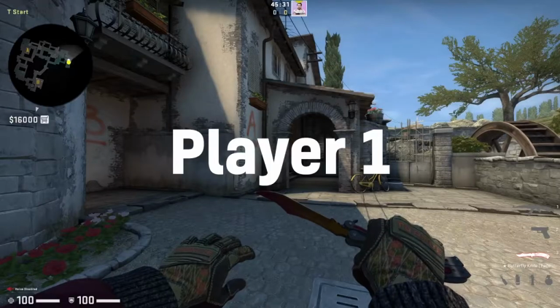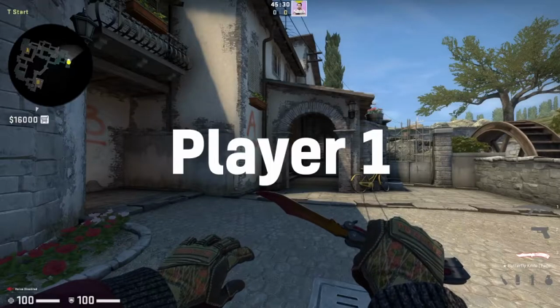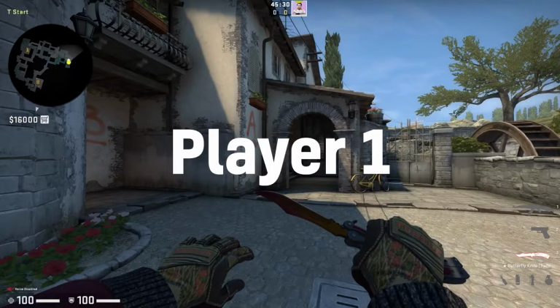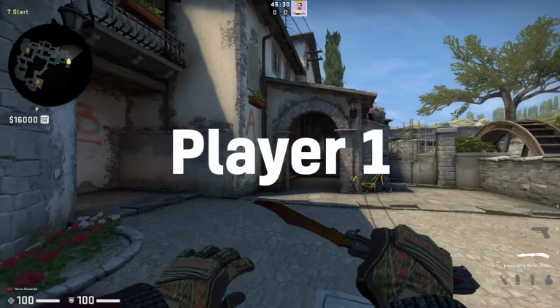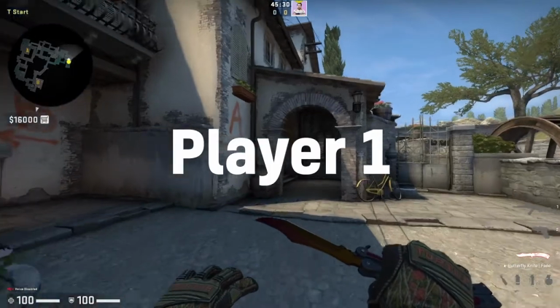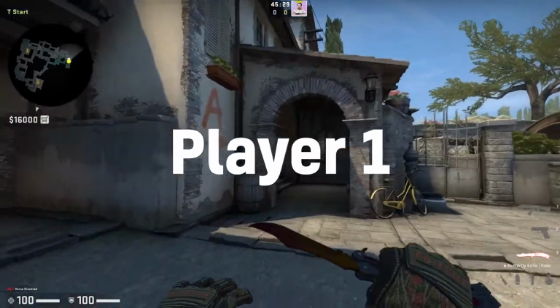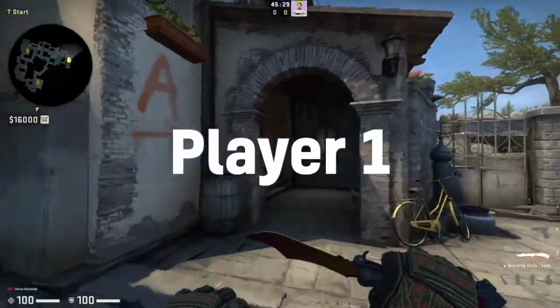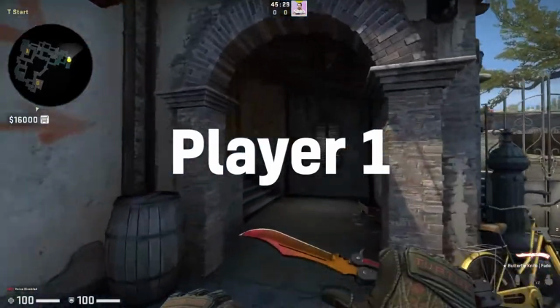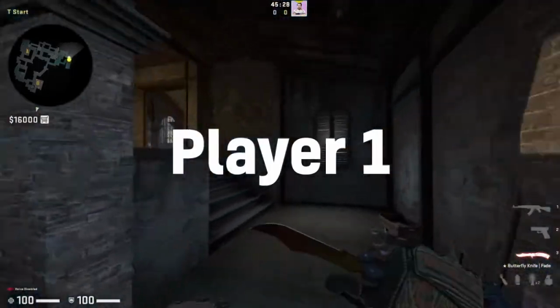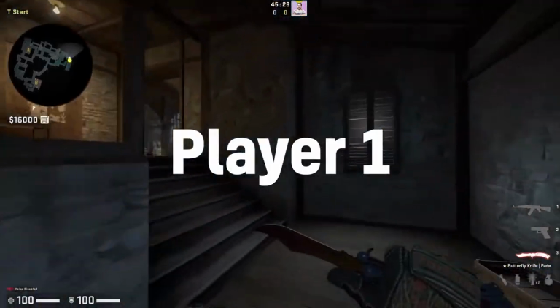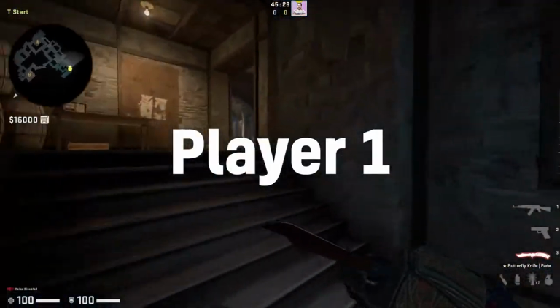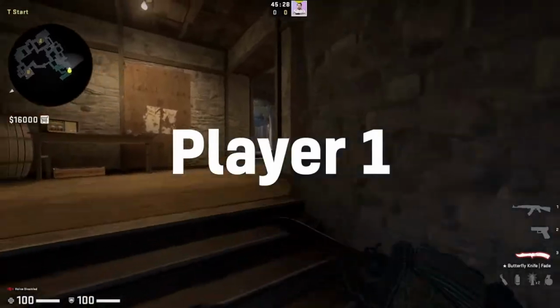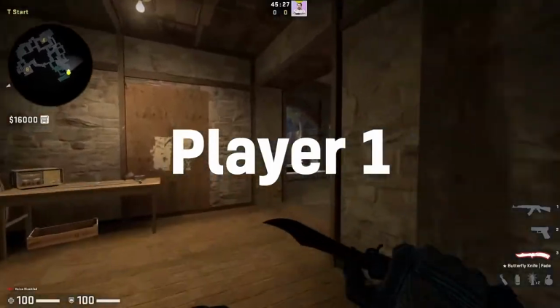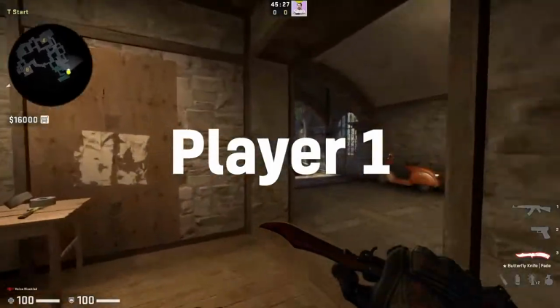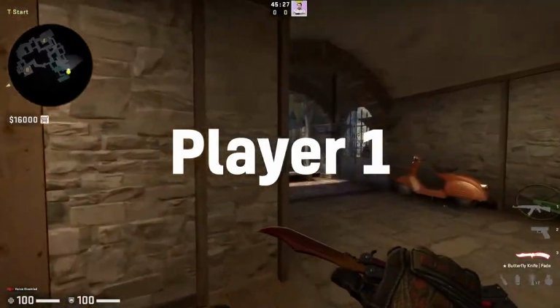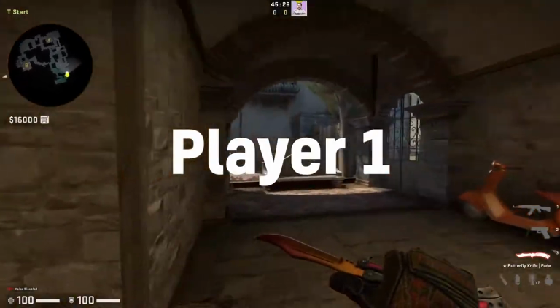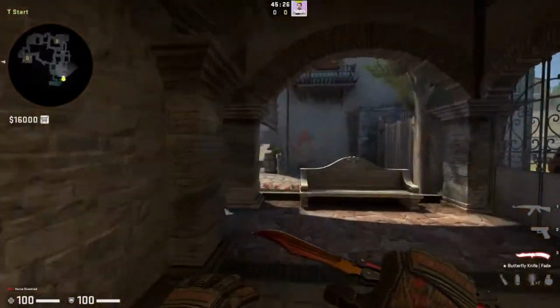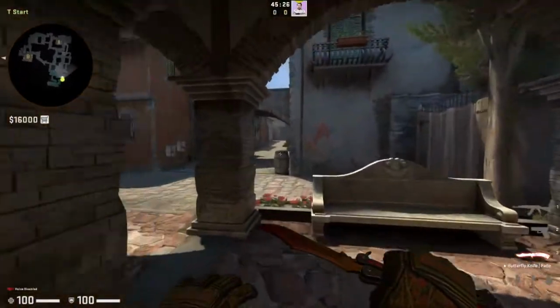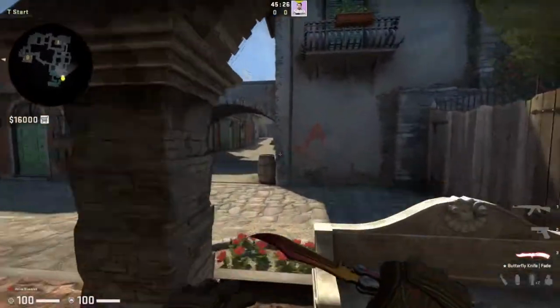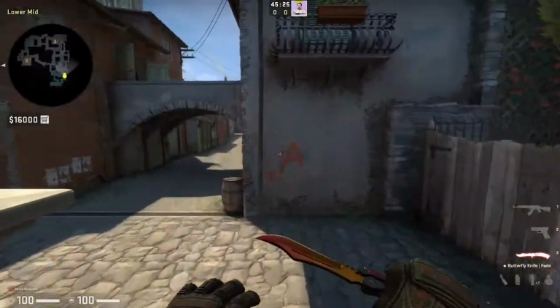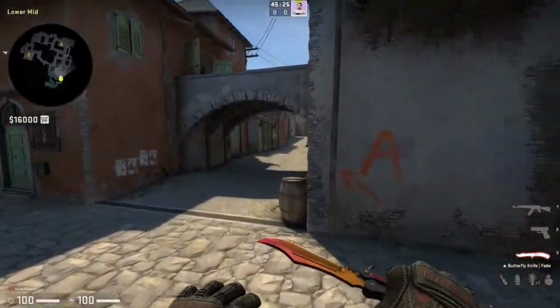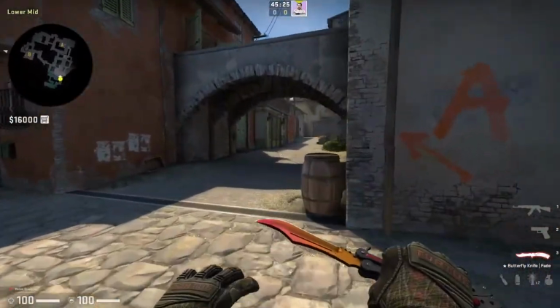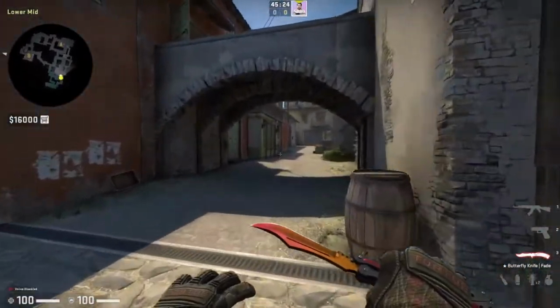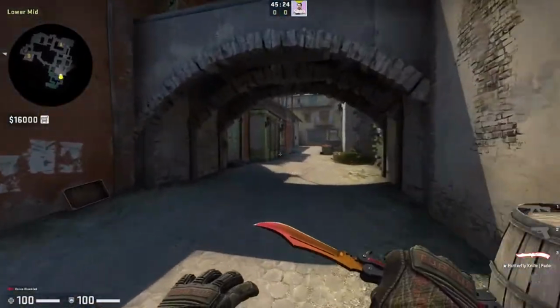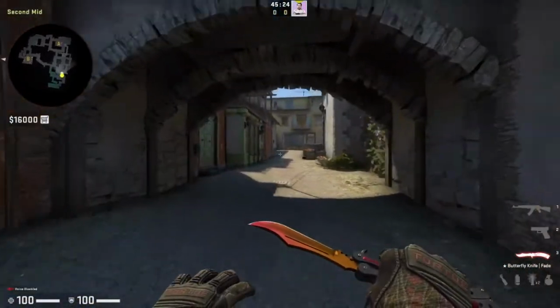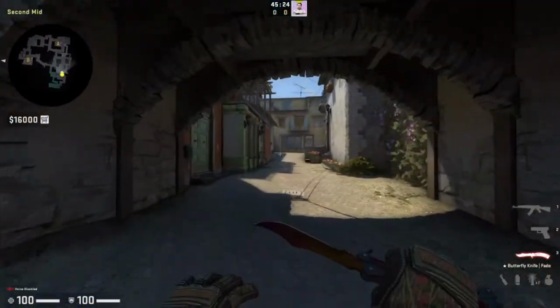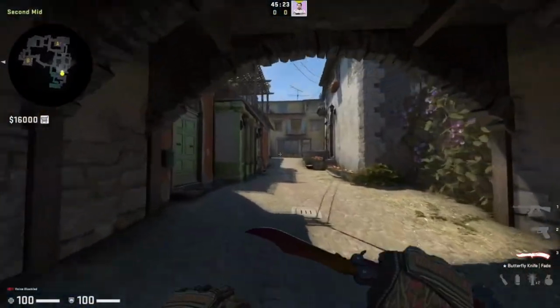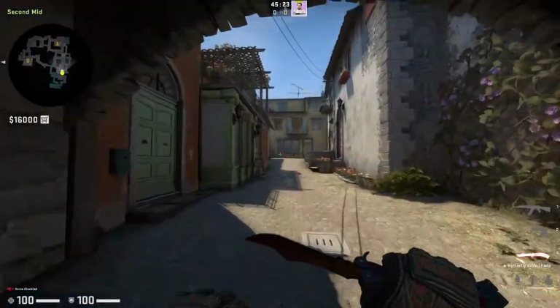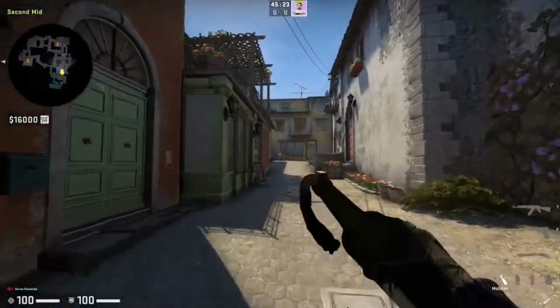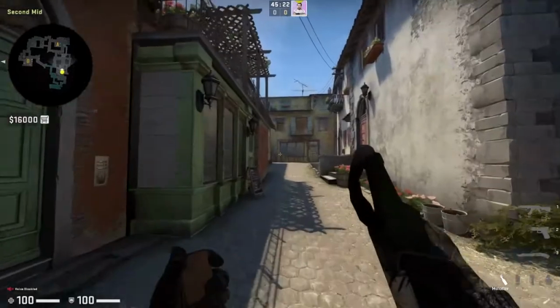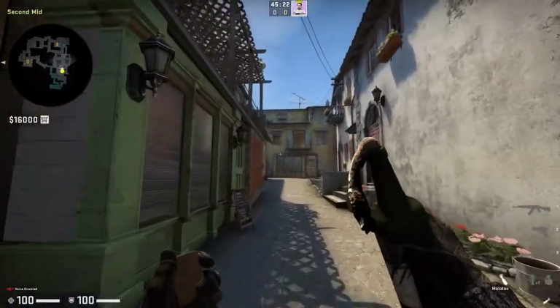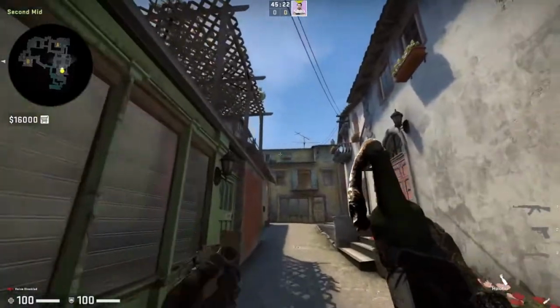Player 1, your job is one of the easiest. You're going to be entry fragging and throwing the least amount of utility. The only thing you really need is a molotov, while you have other smokes and utility for other reasons.